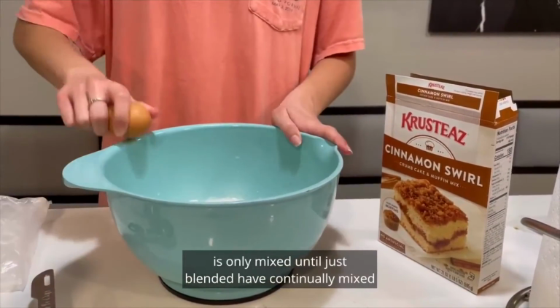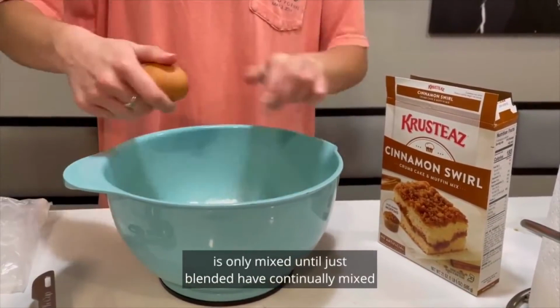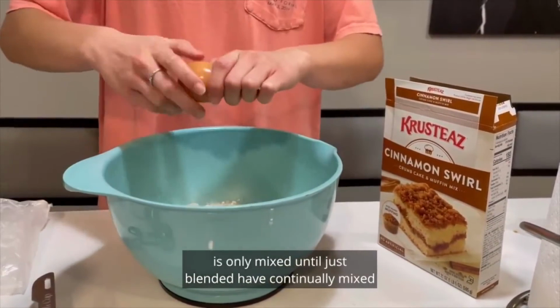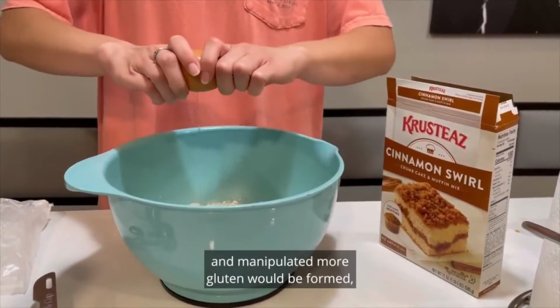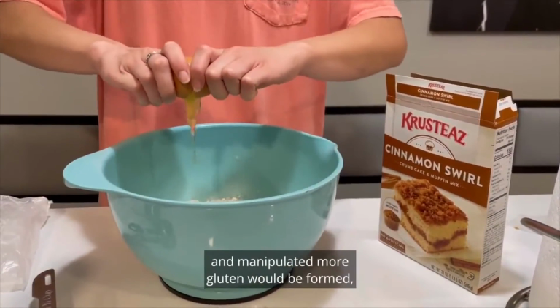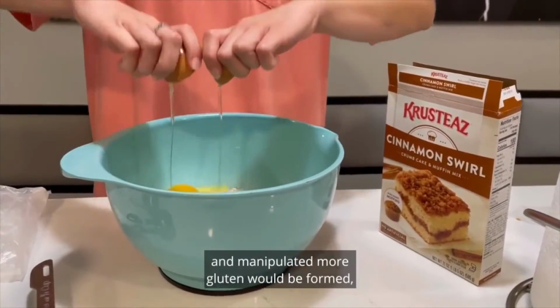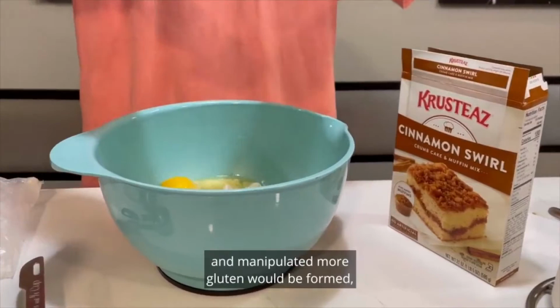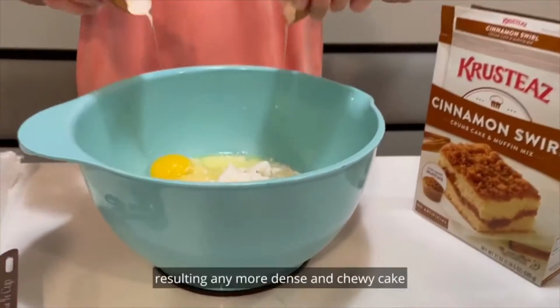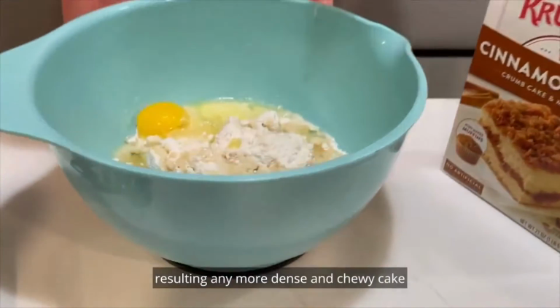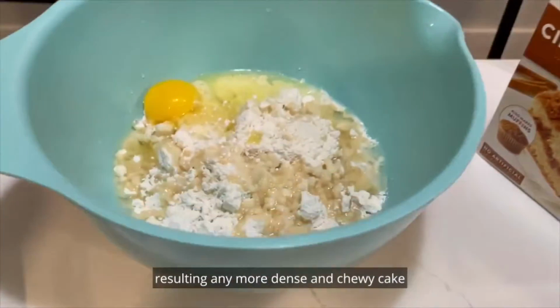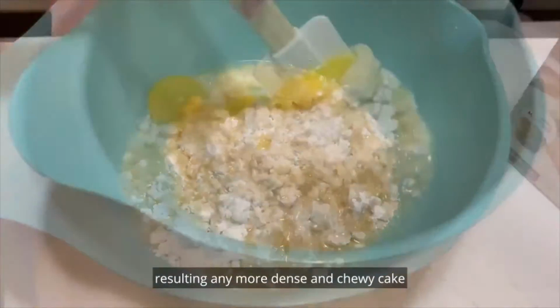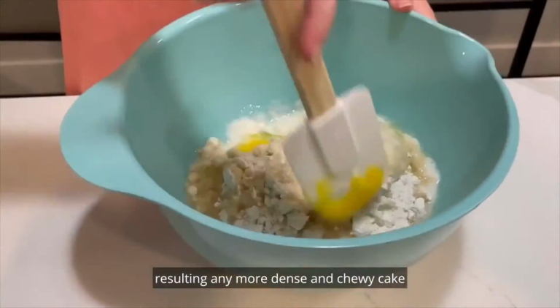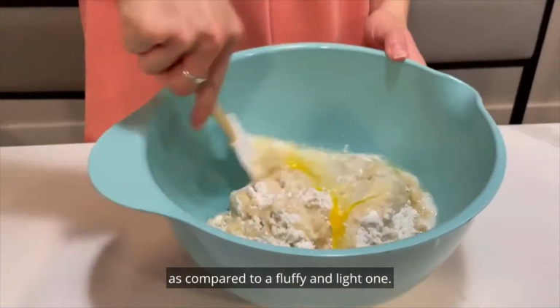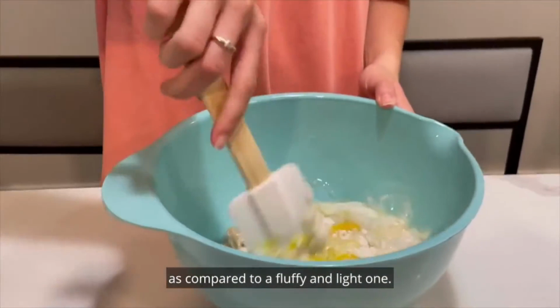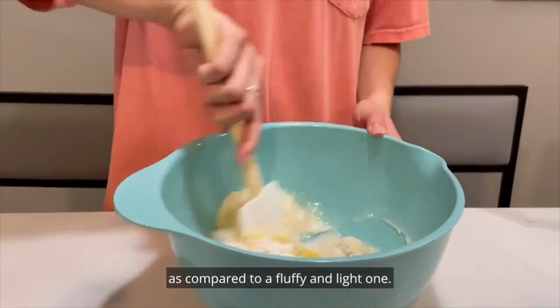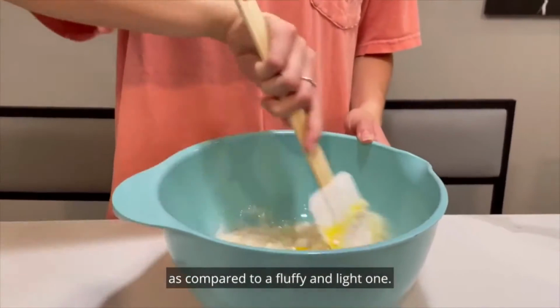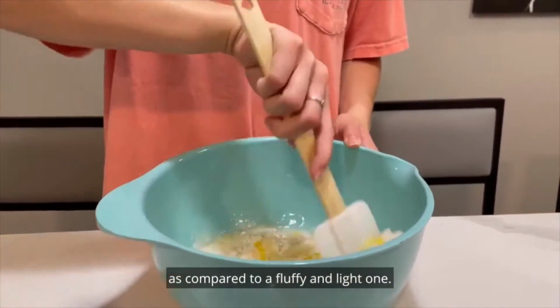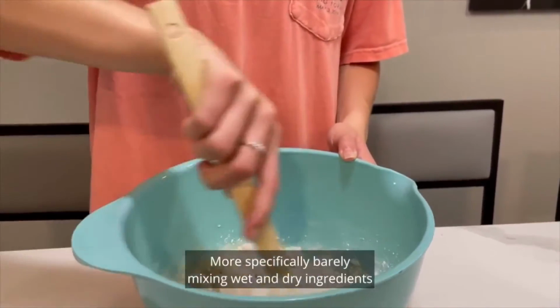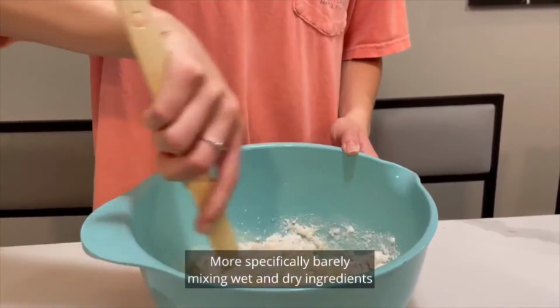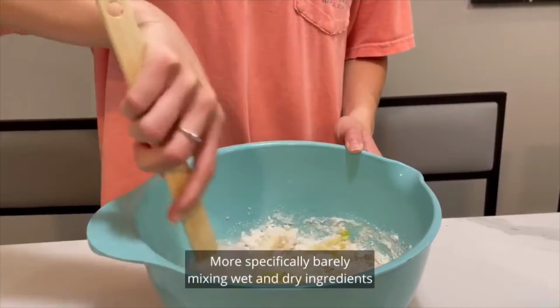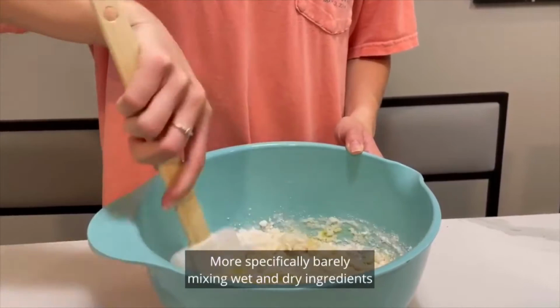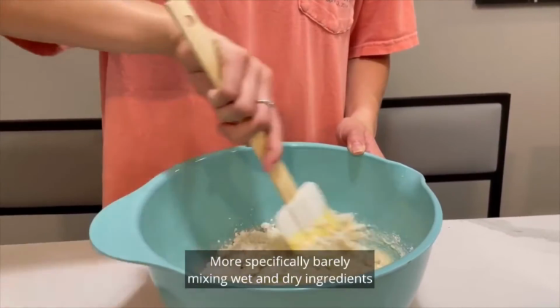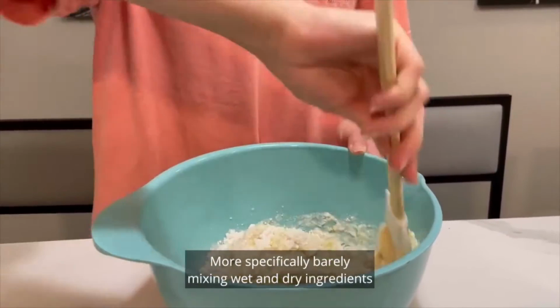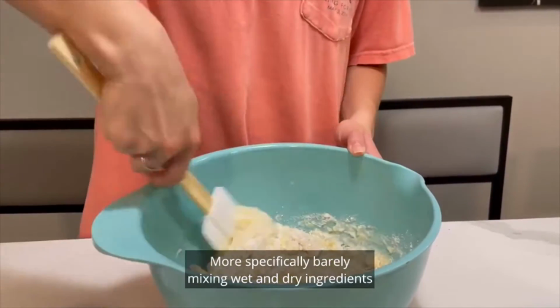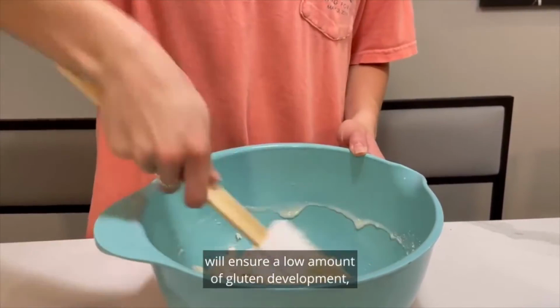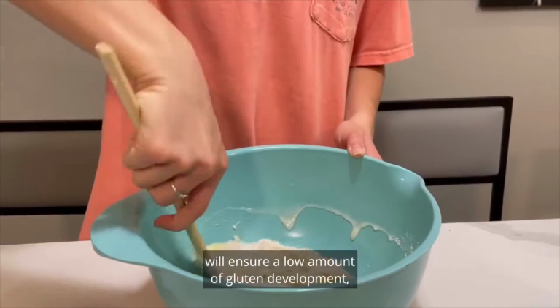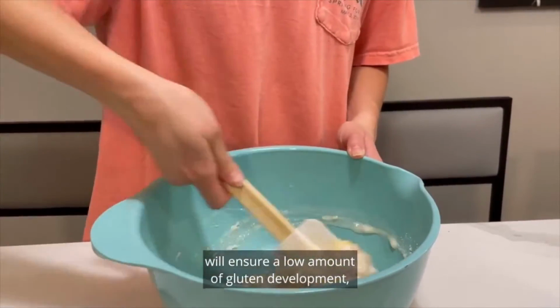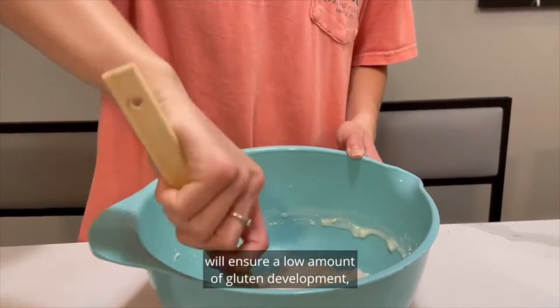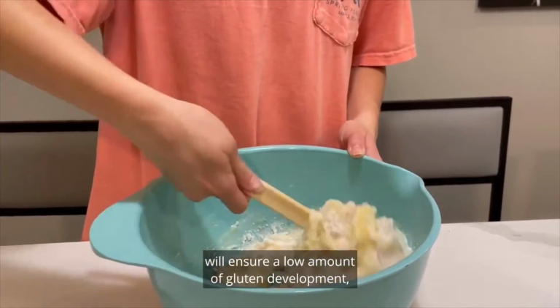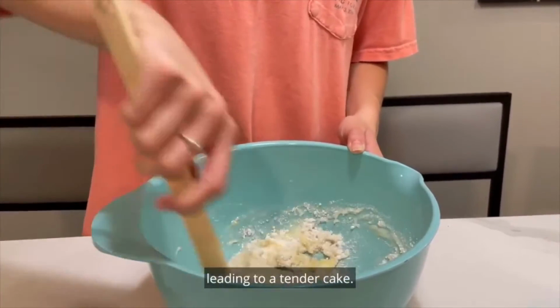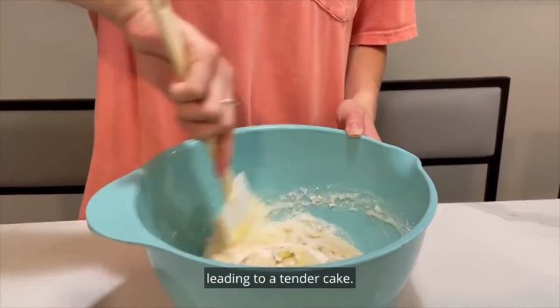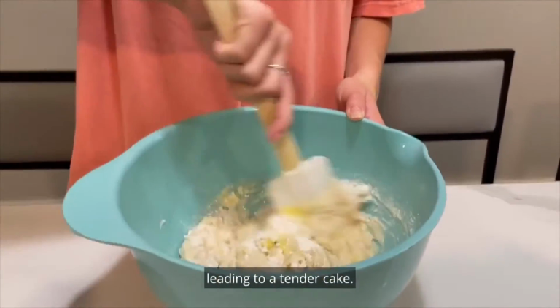If continually mixed and manipulated, more gluten would be formed, resulting in a more dense and chewy cake as compared to a fluffy and light one. More specifically, barely mixing wet and dry ingredients will ensure a low amount of gluten development, leading to a tender cake.